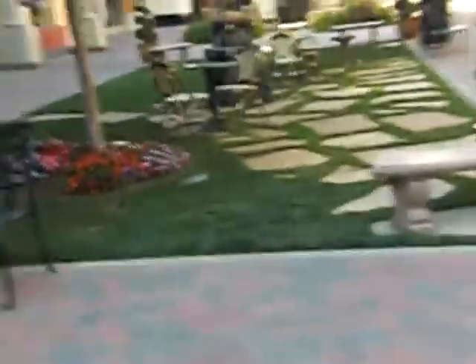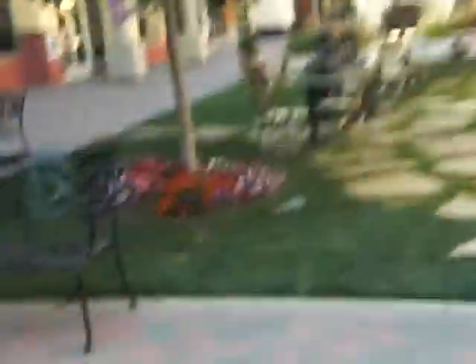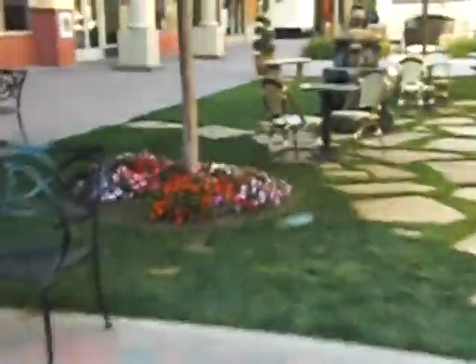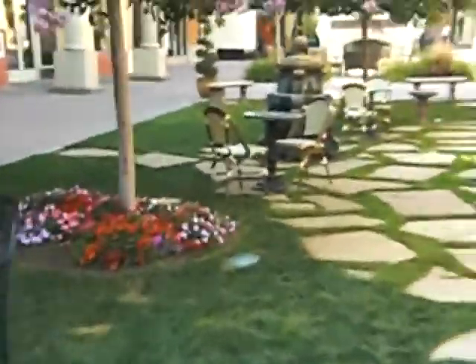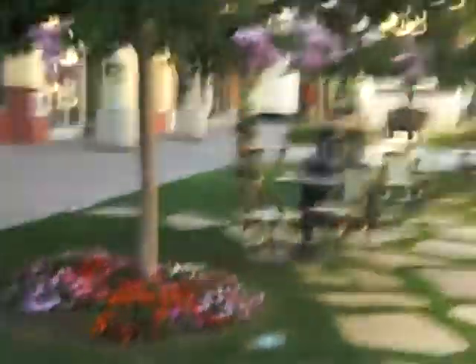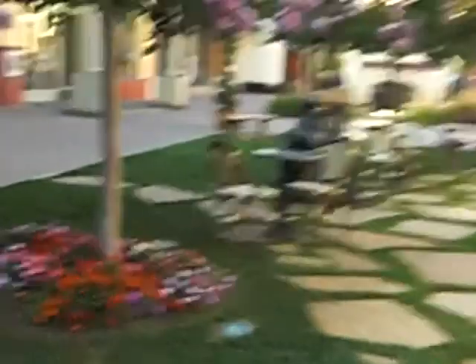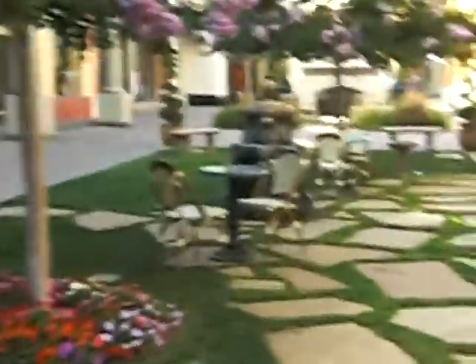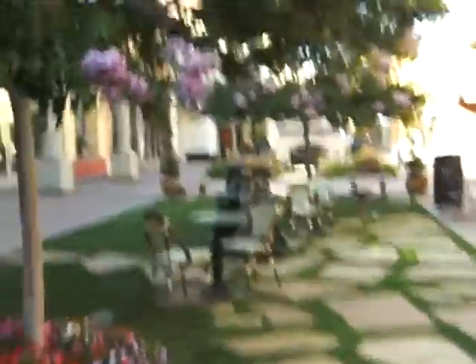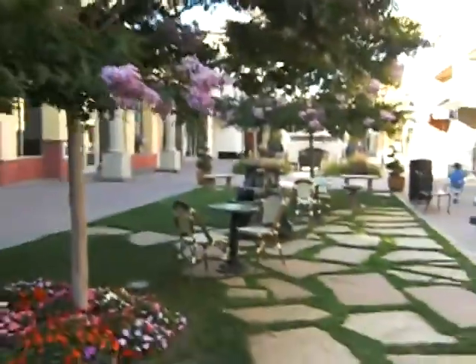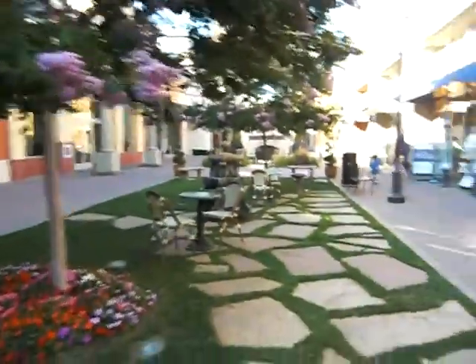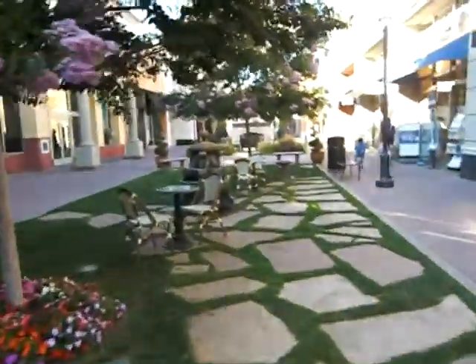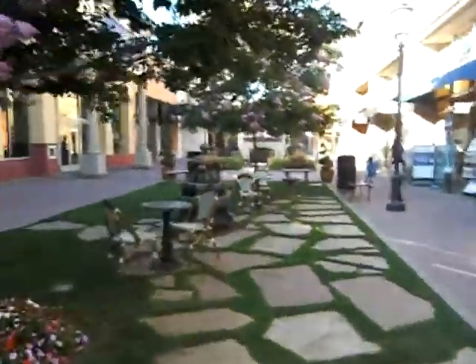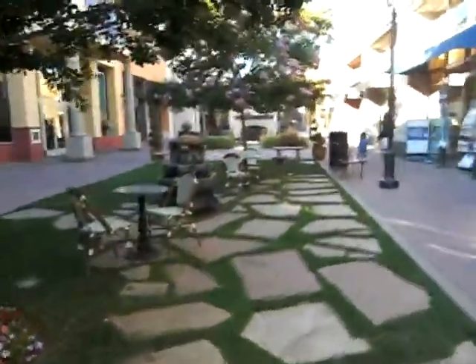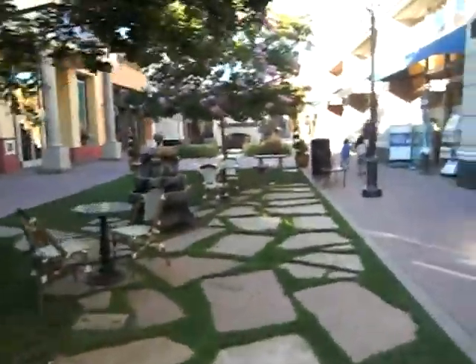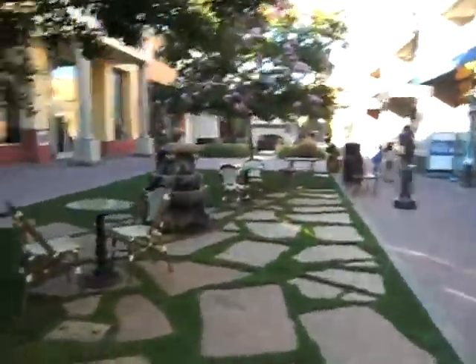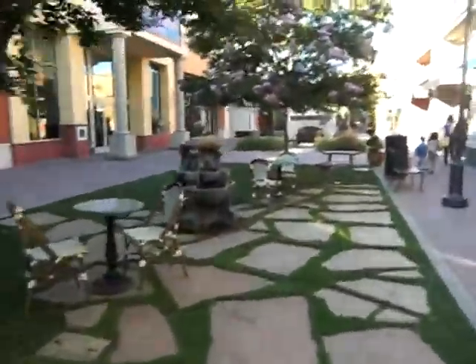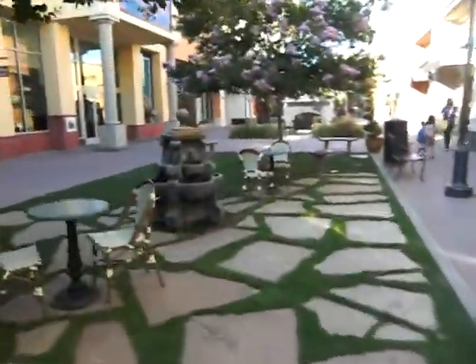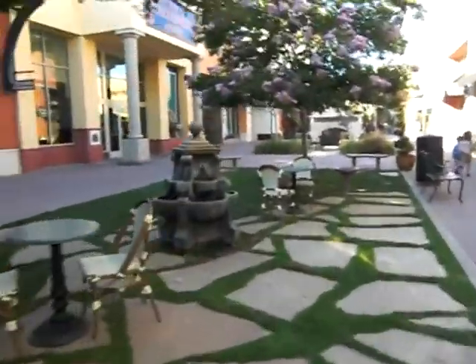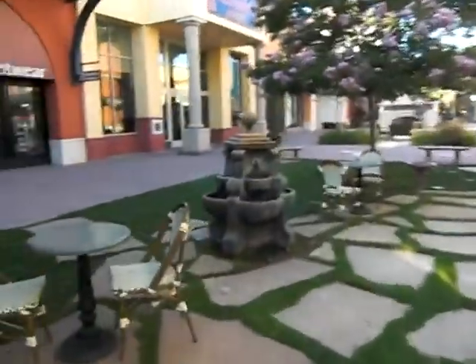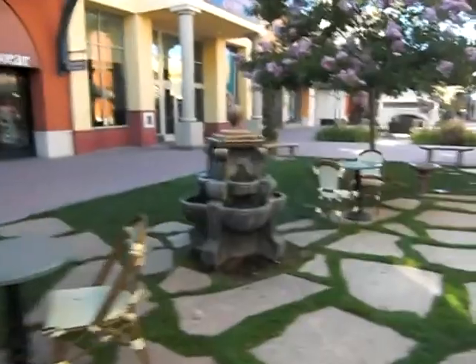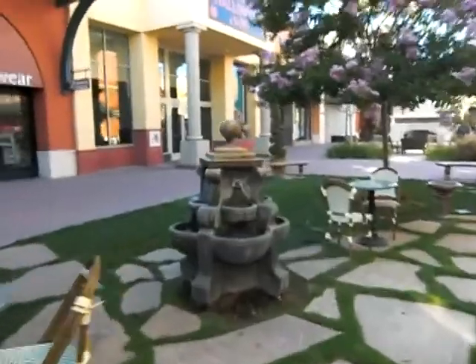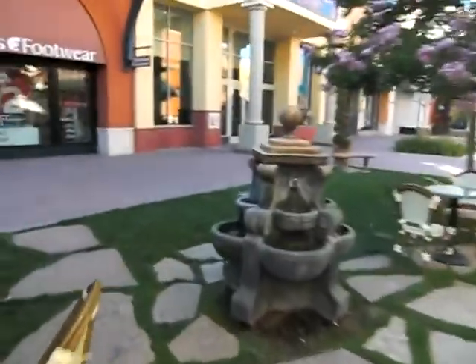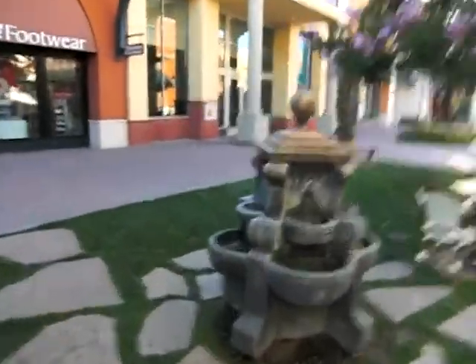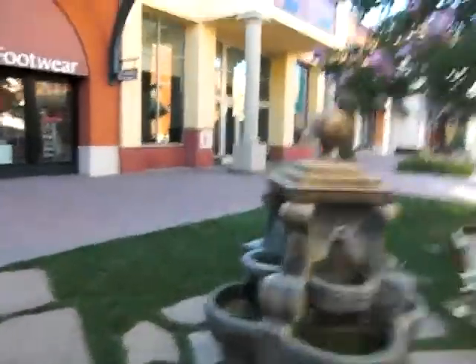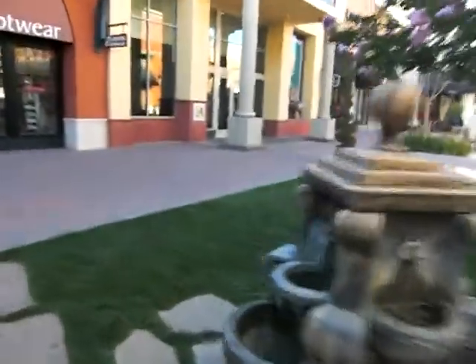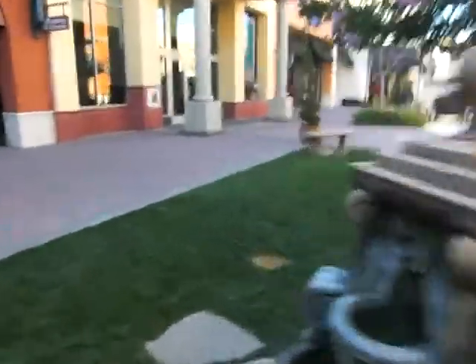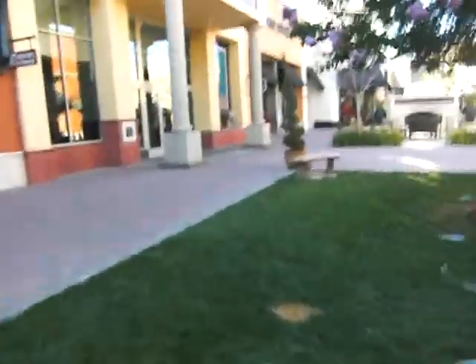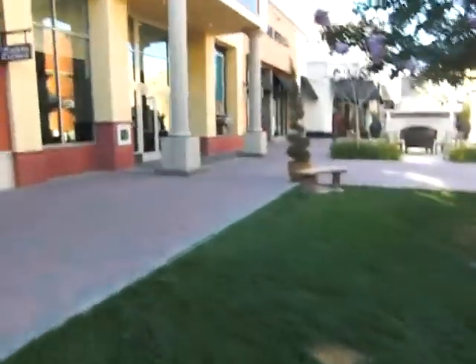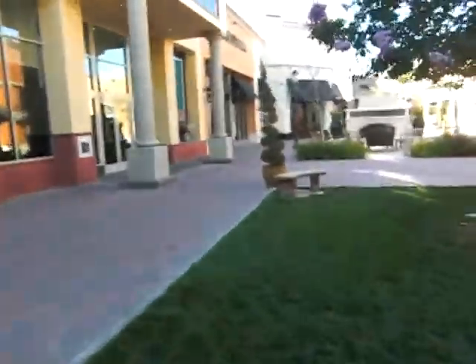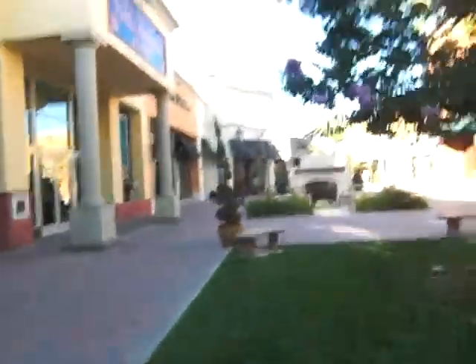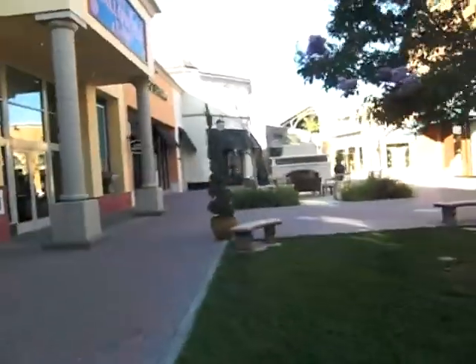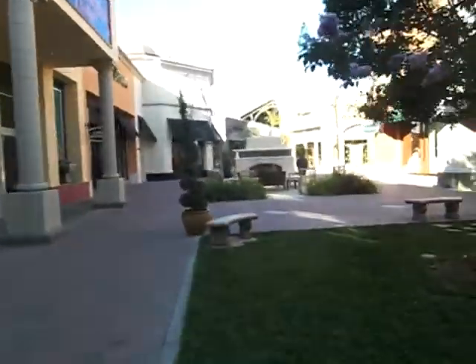Over here we have a little outdoor area. We've got a really nice set up here. There's an outdoor fireplace over here.